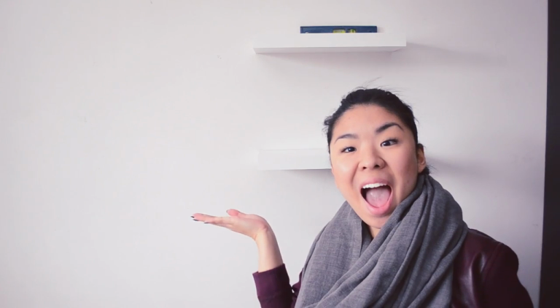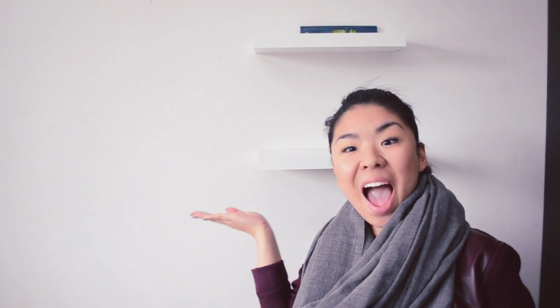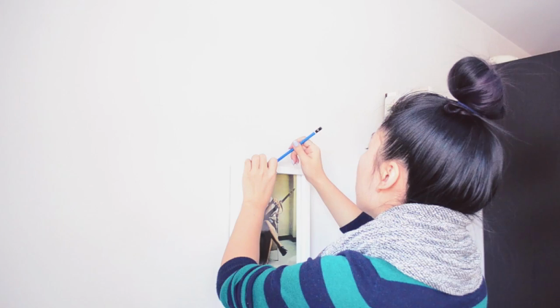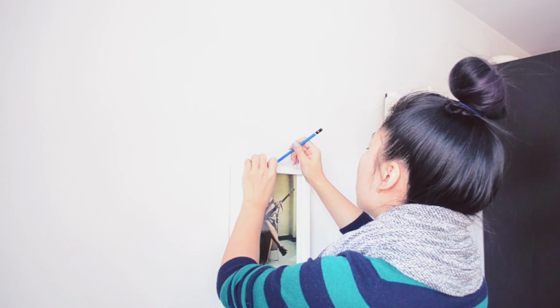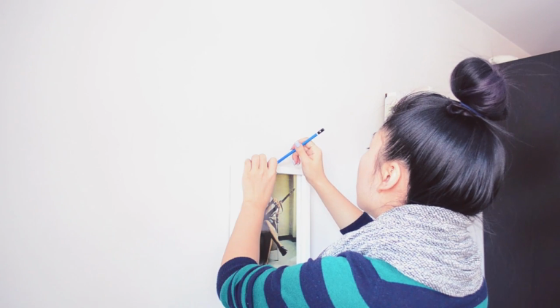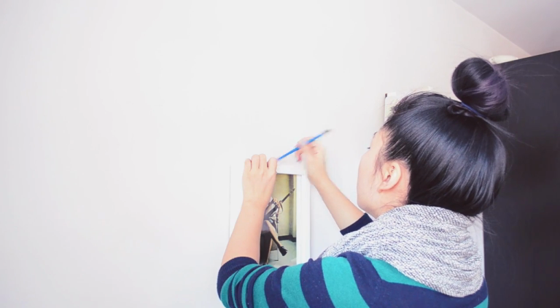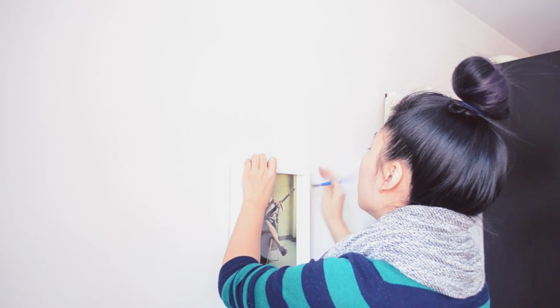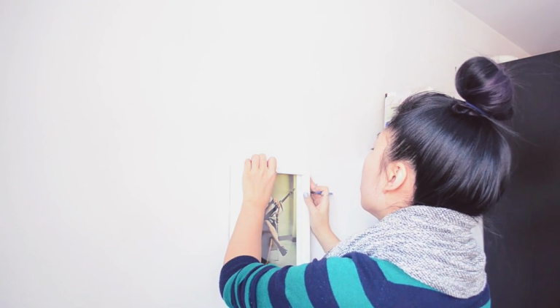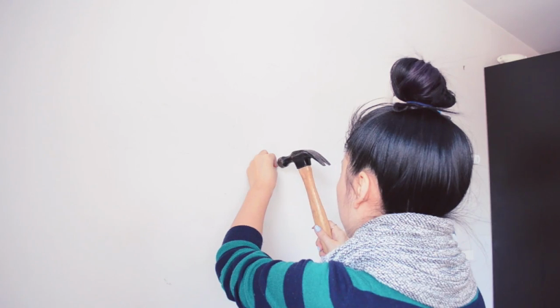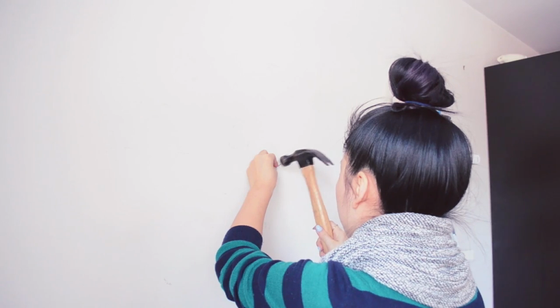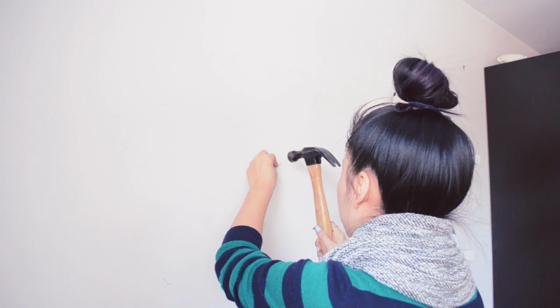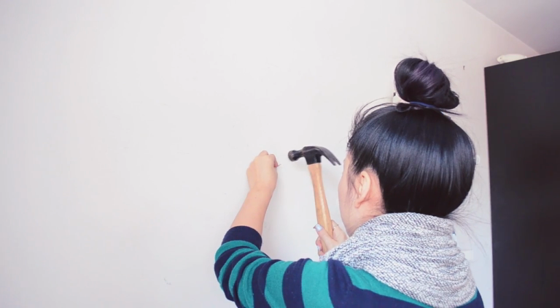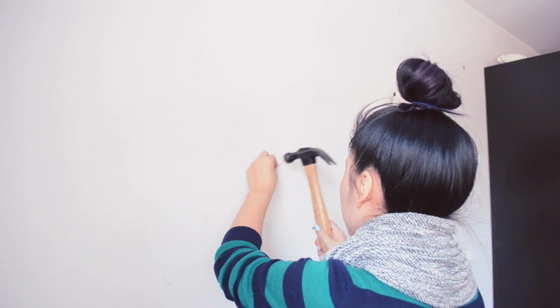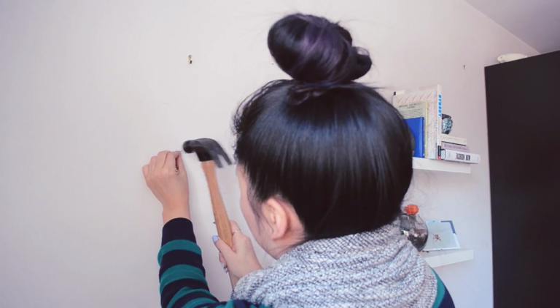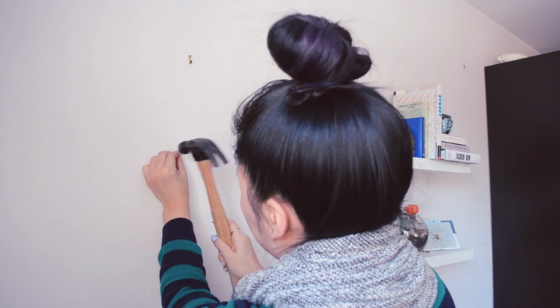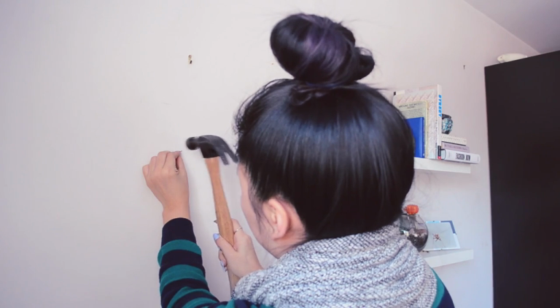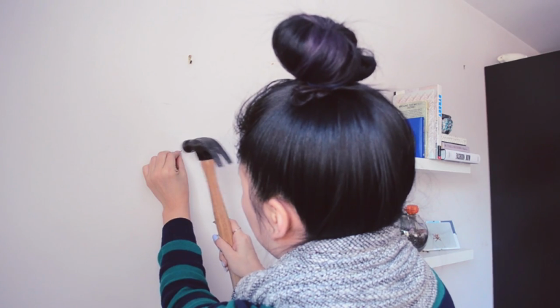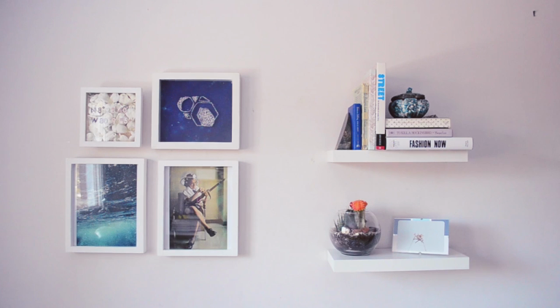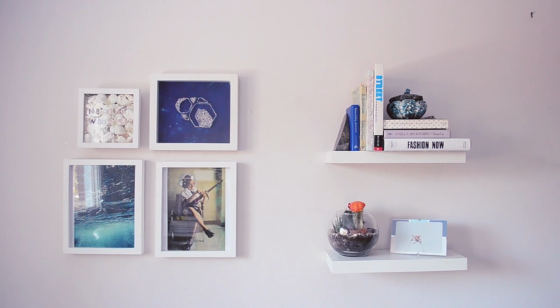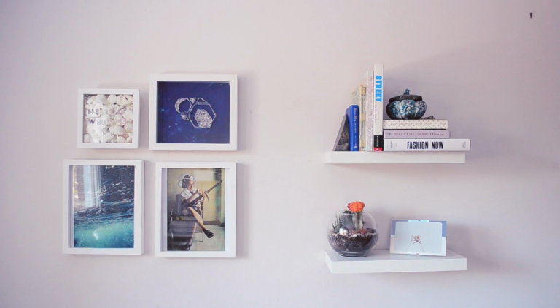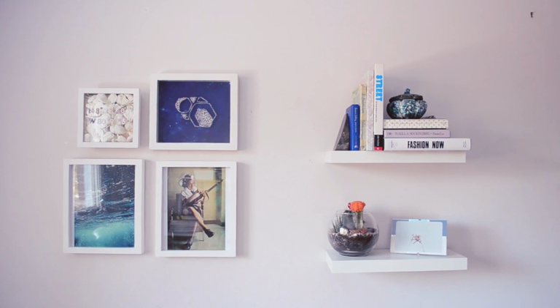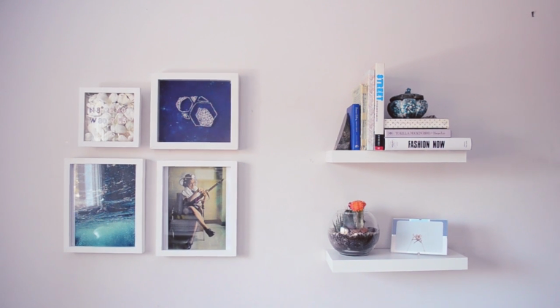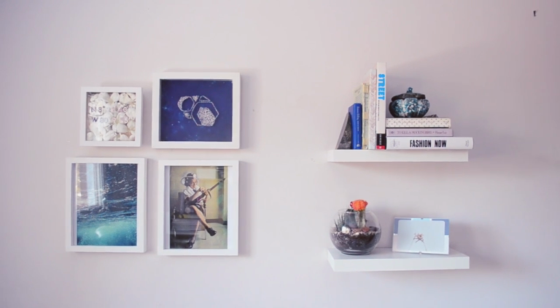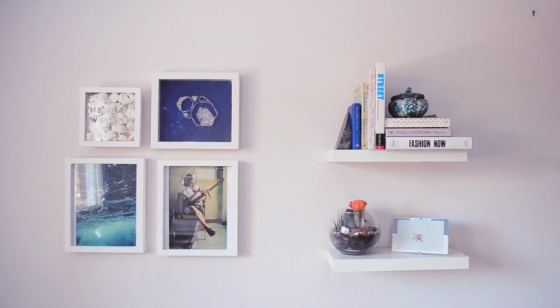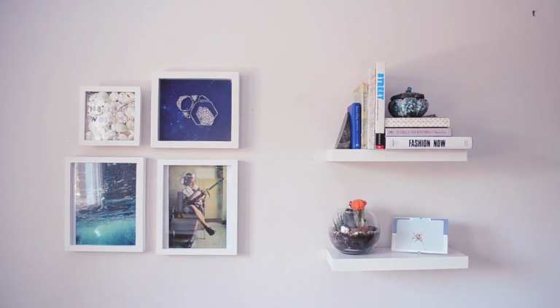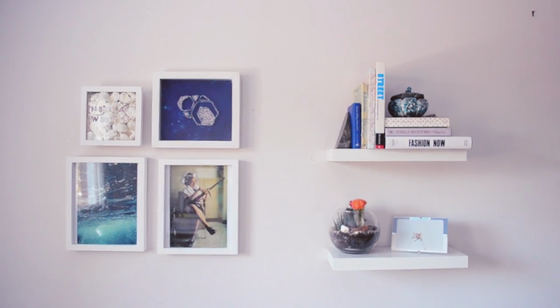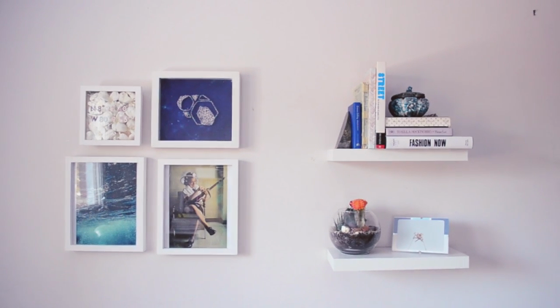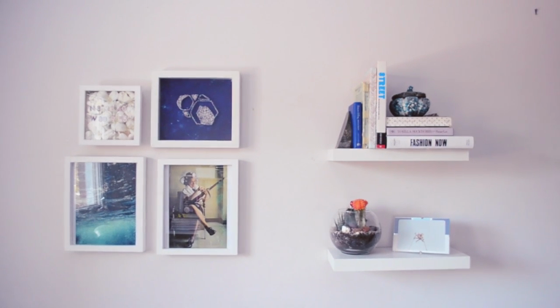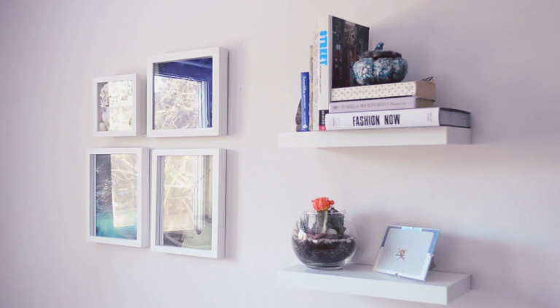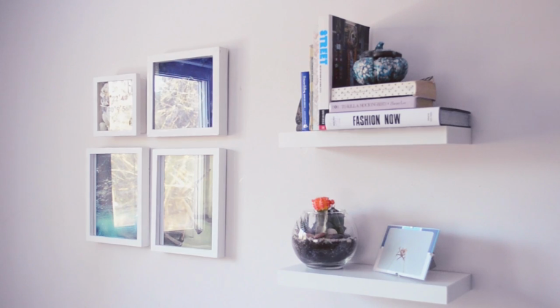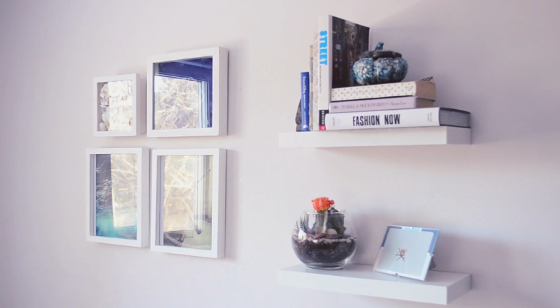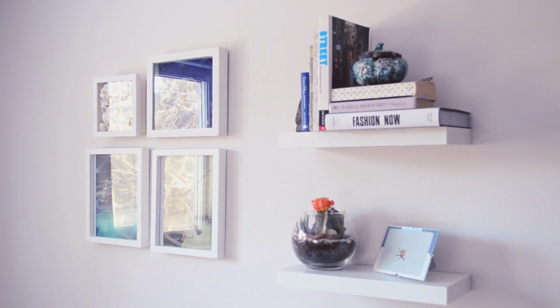Arrange your frames on the ground first to understand the layout of your gallery wall. Then I penciled in the frames to finalize and tapped in nails to hang it. That's it for my wall. Let me walk you through my pieces.